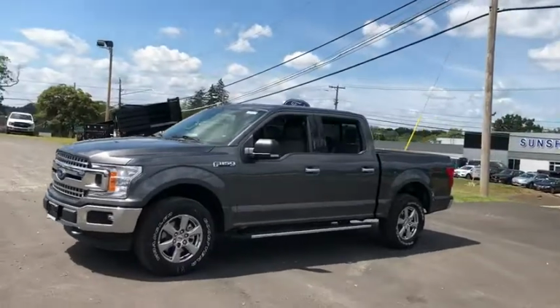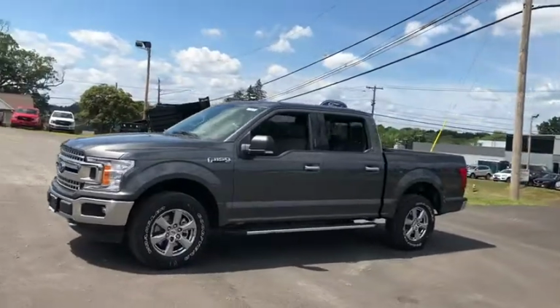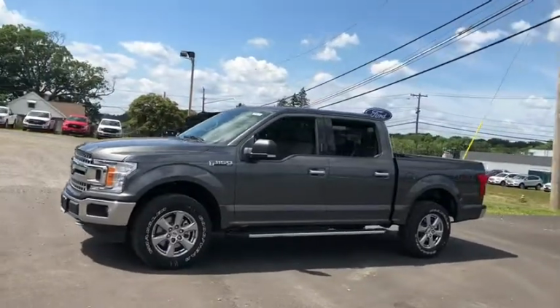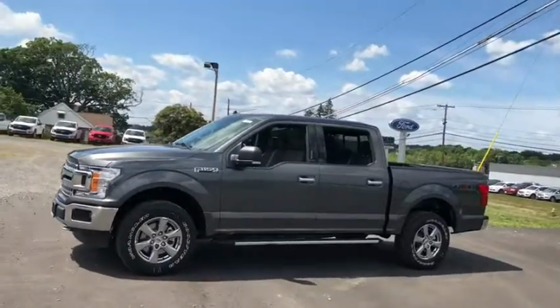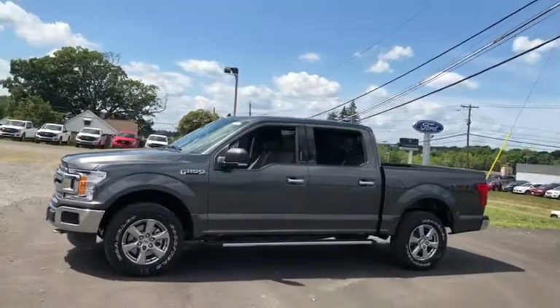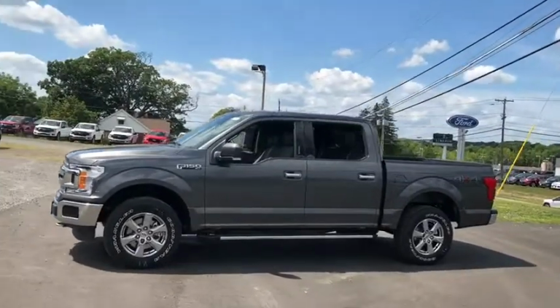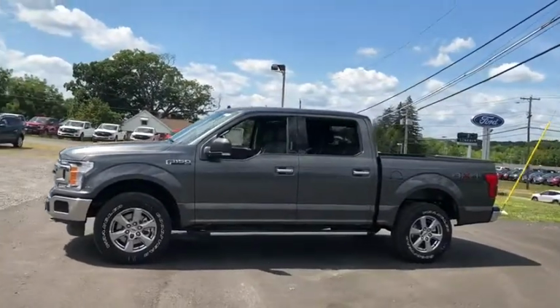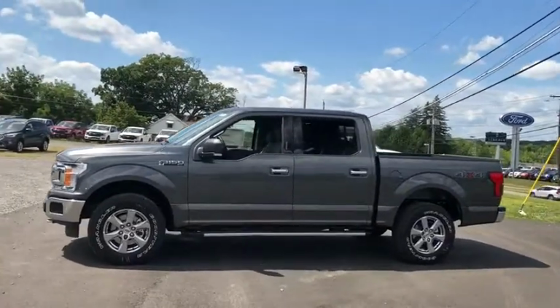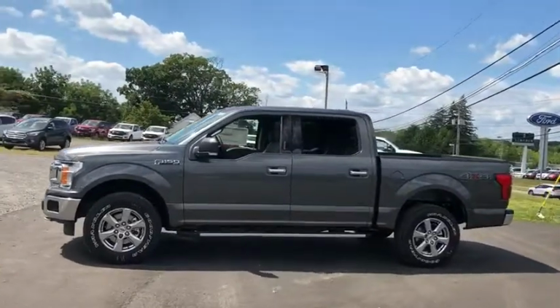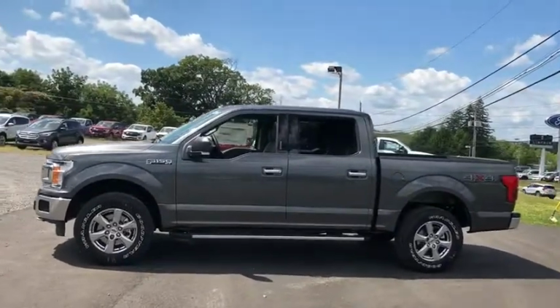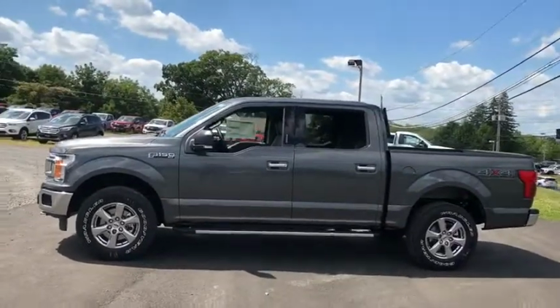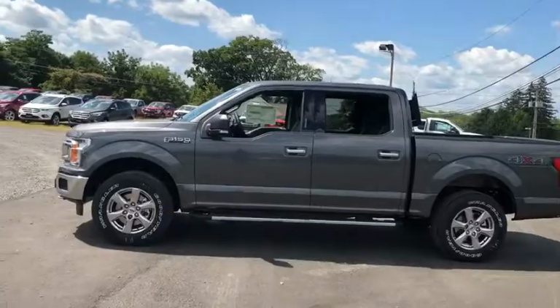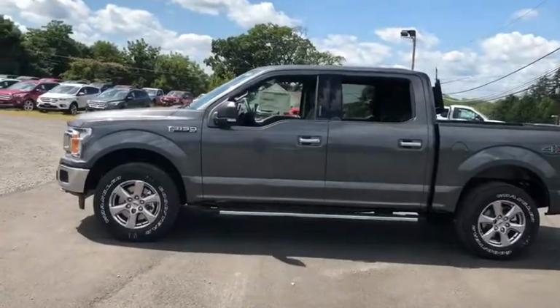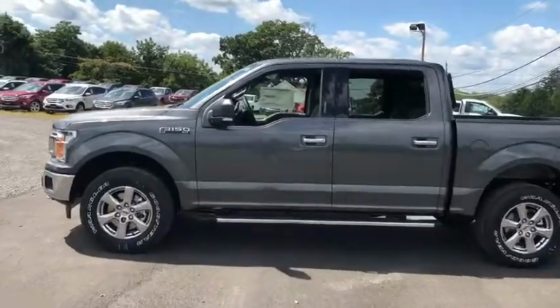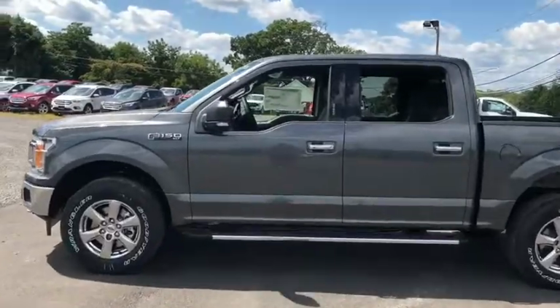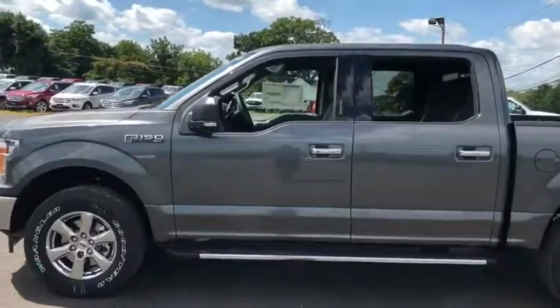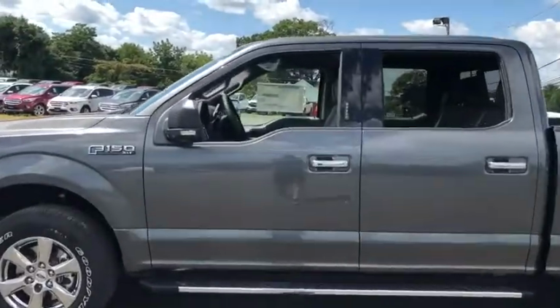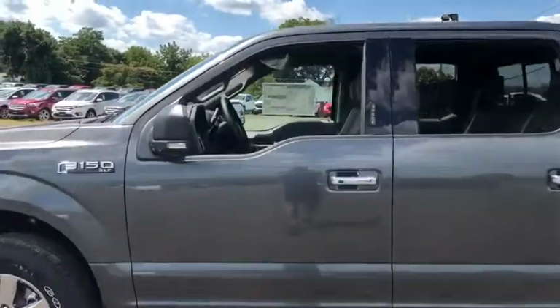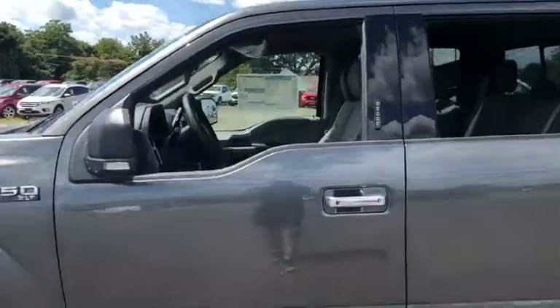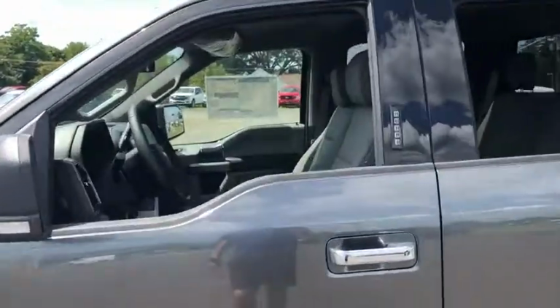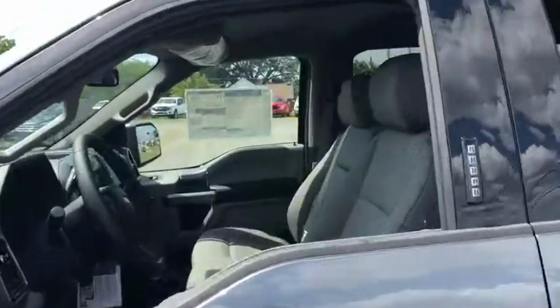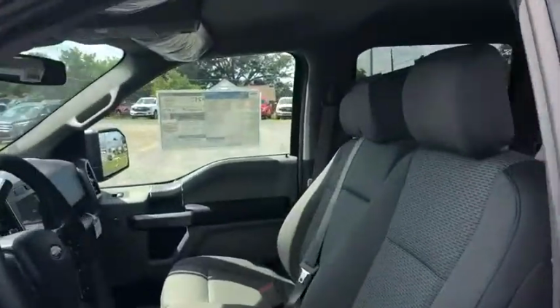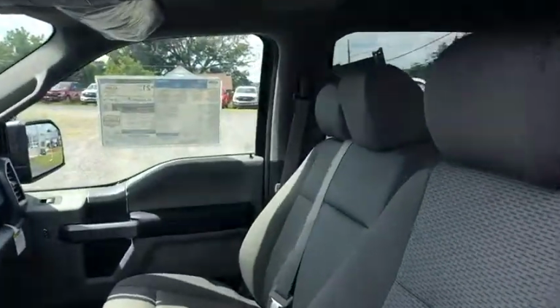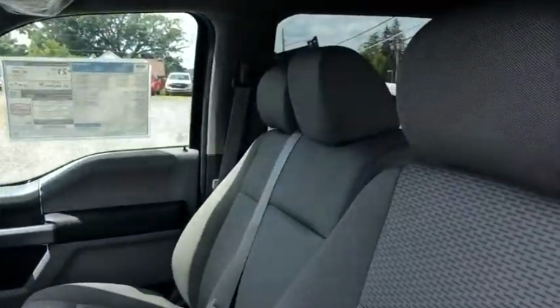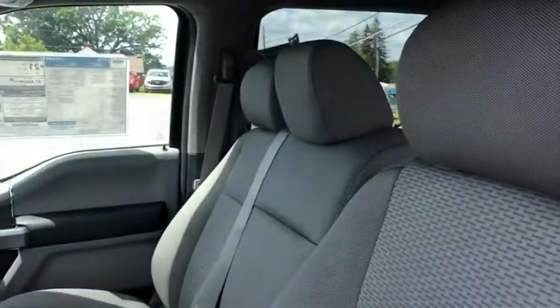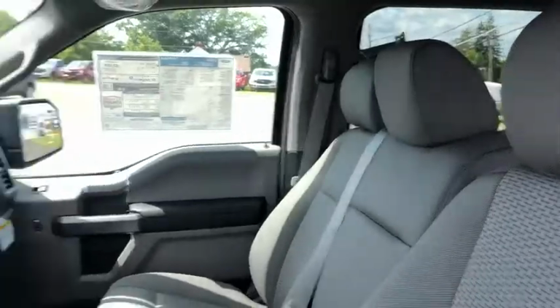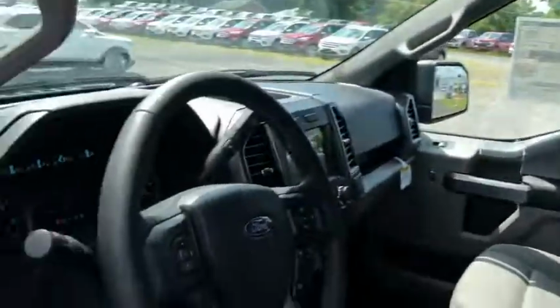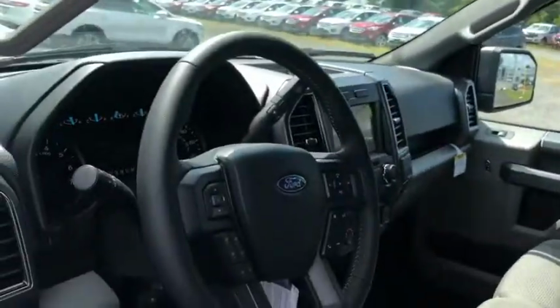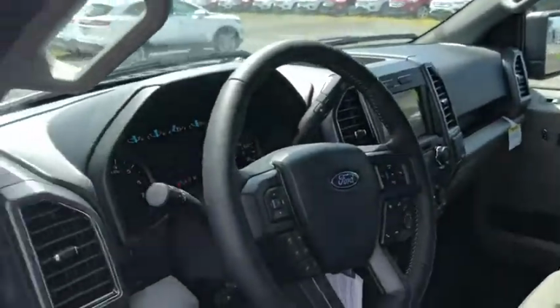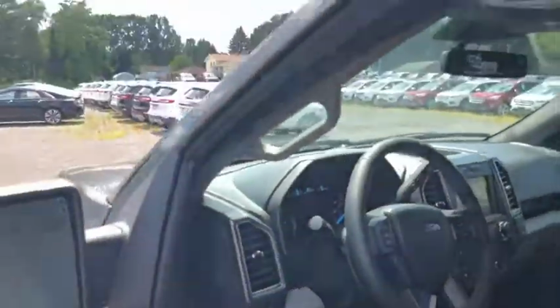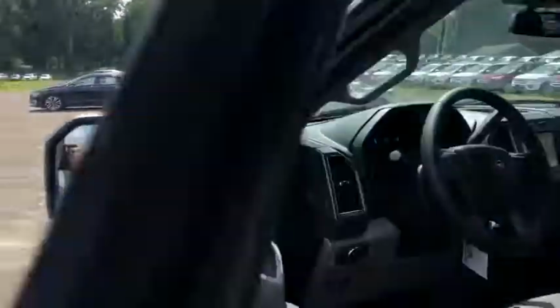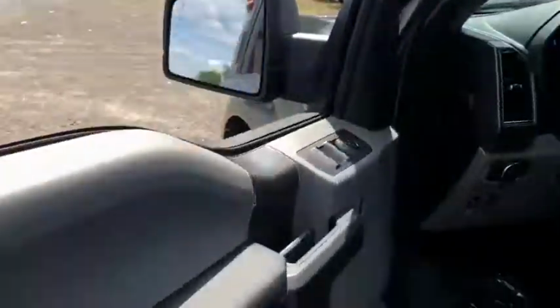Here are some of this vehicle's great options: backup camera, stability control, traction control, anti-lock braking system, driver airbag, power steering, adjustable steering wheel, four-wheel disc brakes.